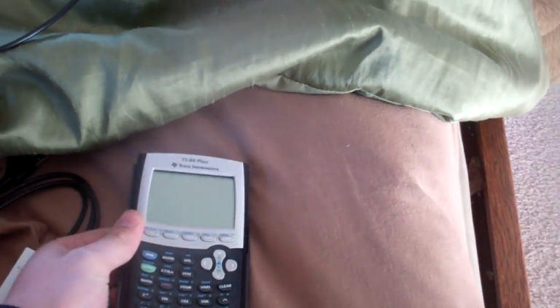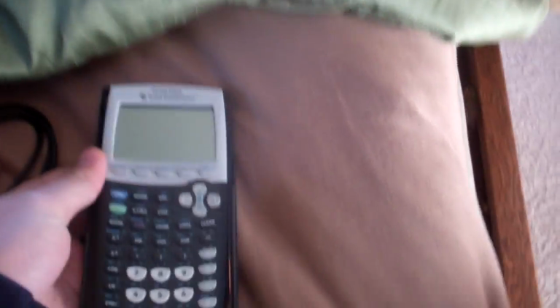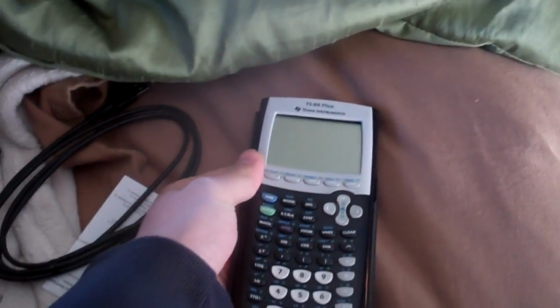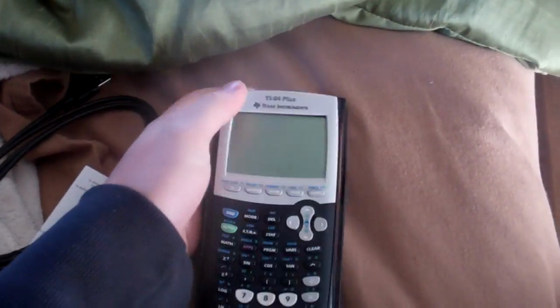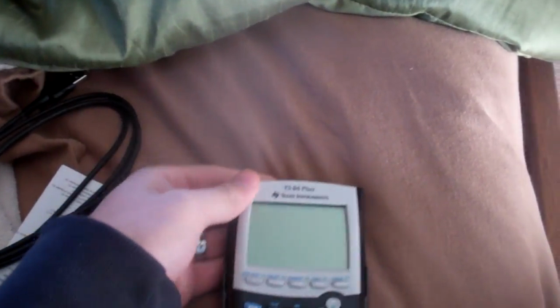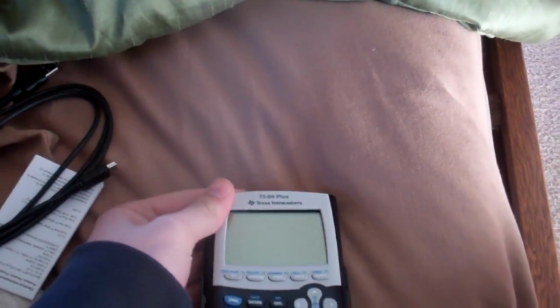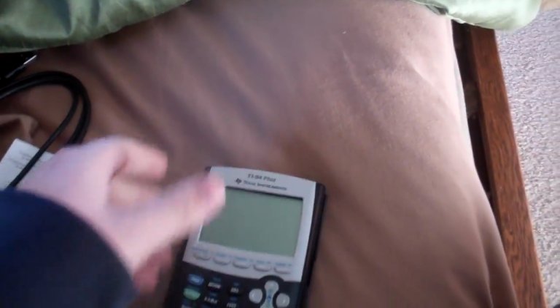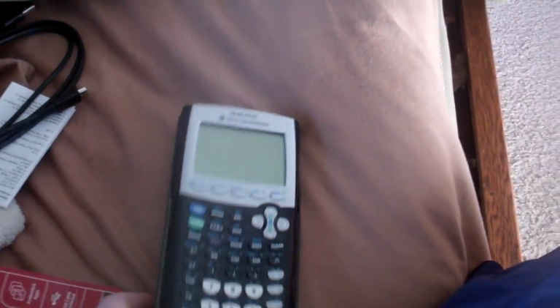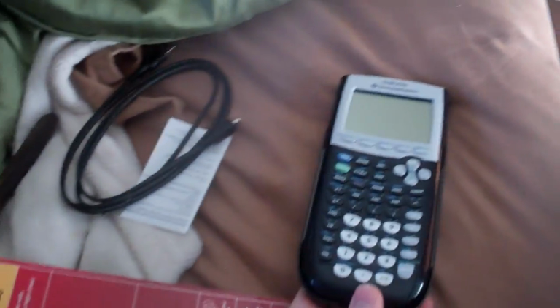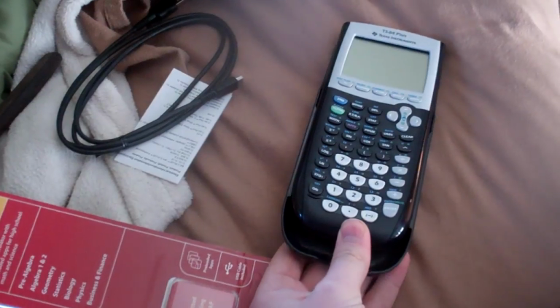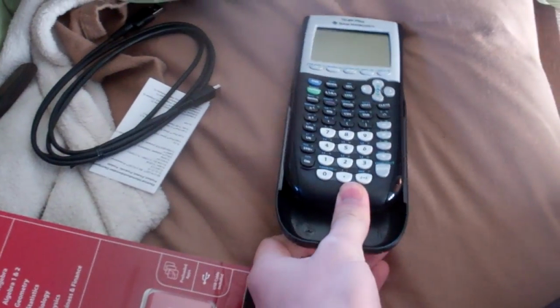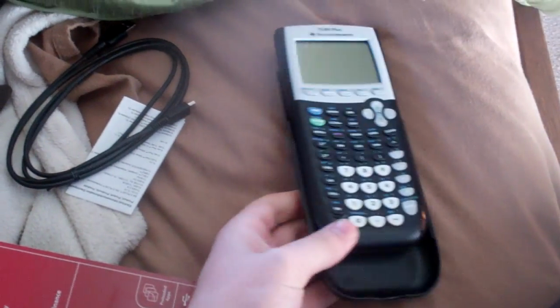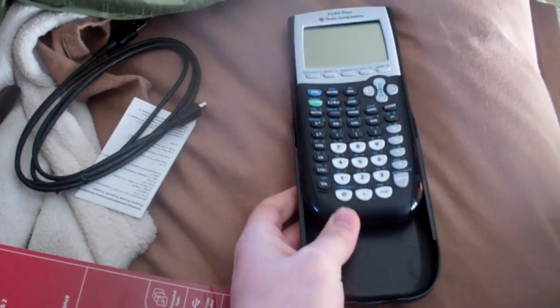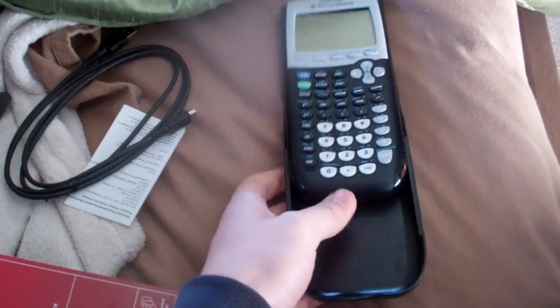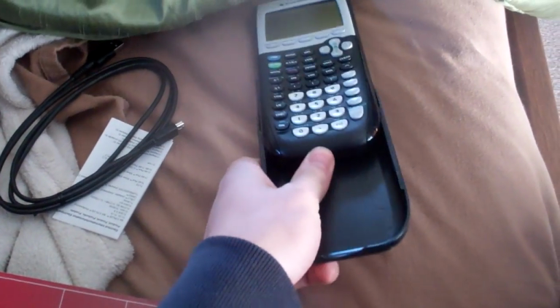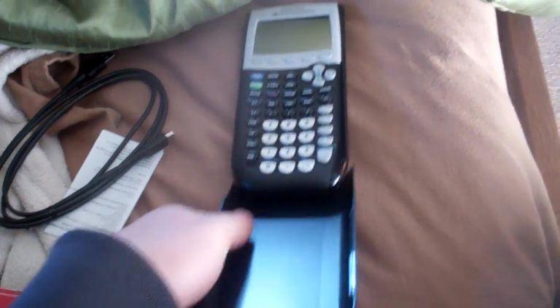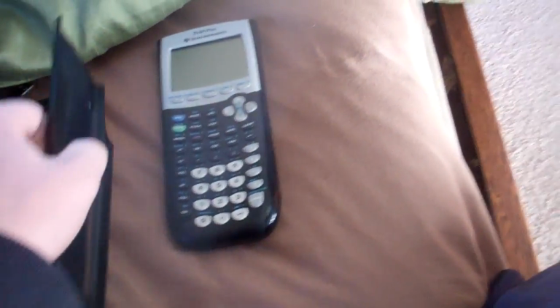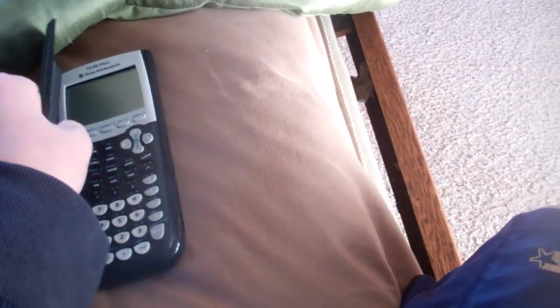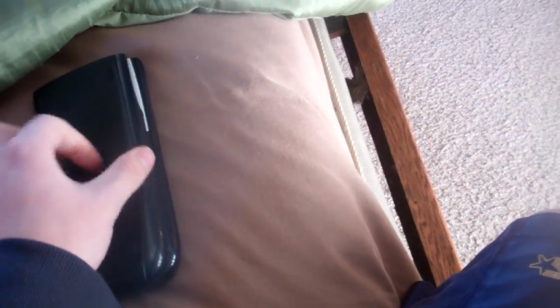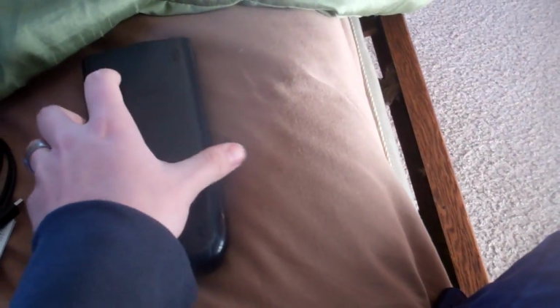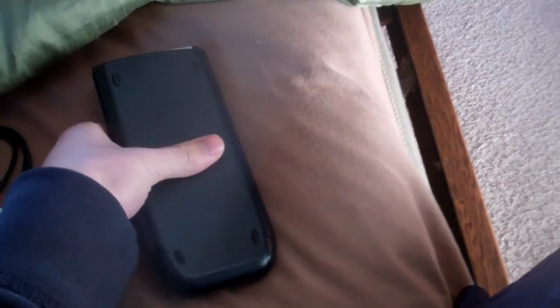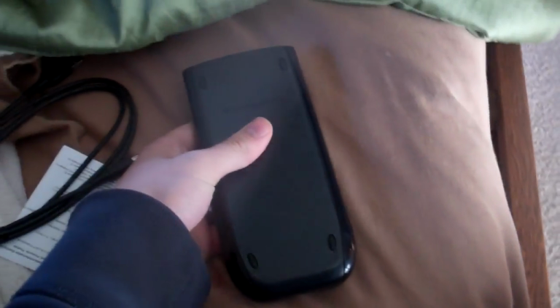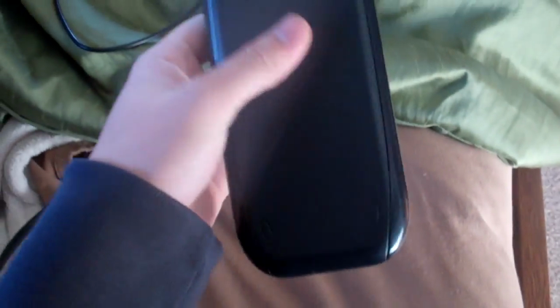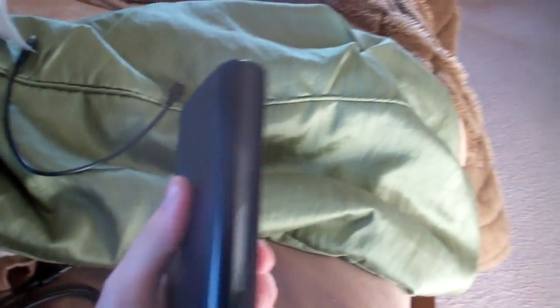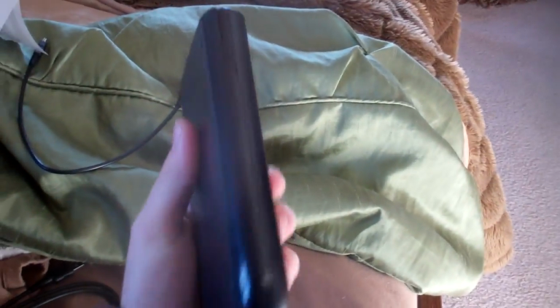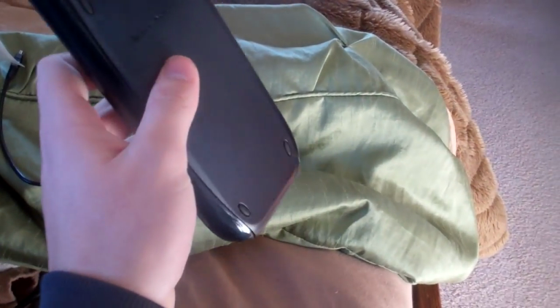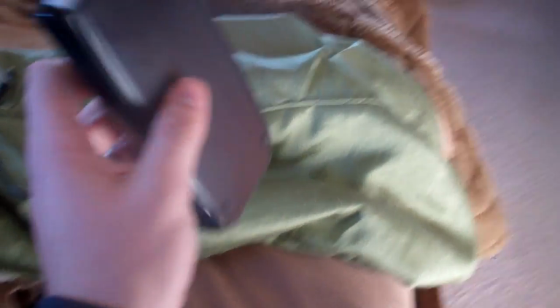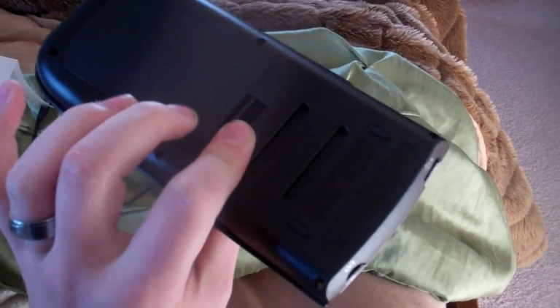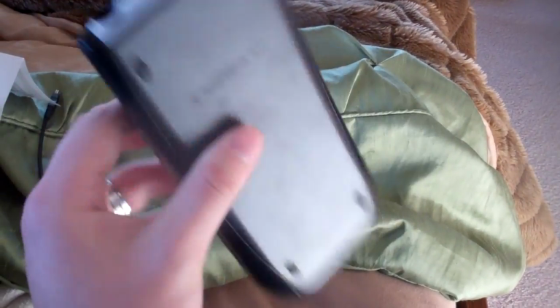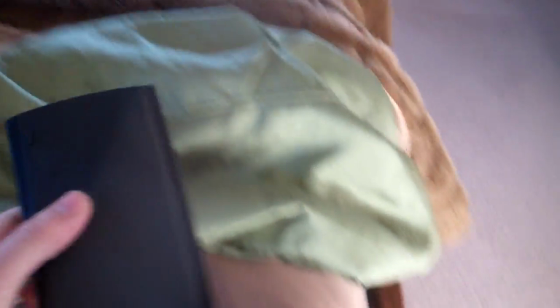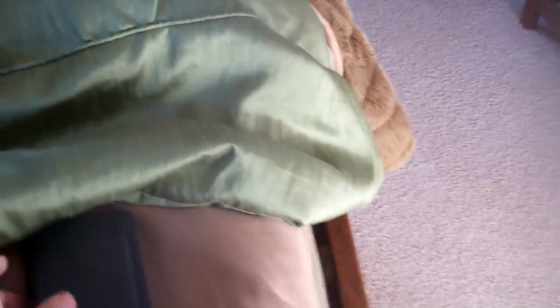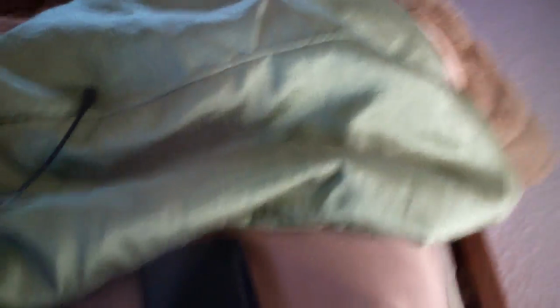It comes out of the case too. There we go. And then you can cover it back up — that's a nice feature to protect it.